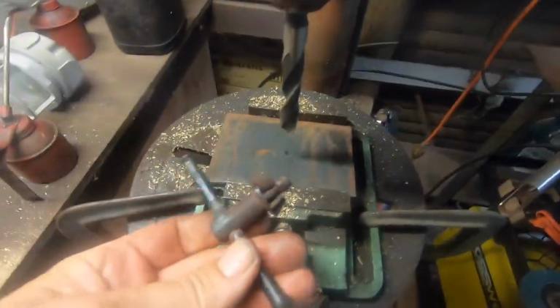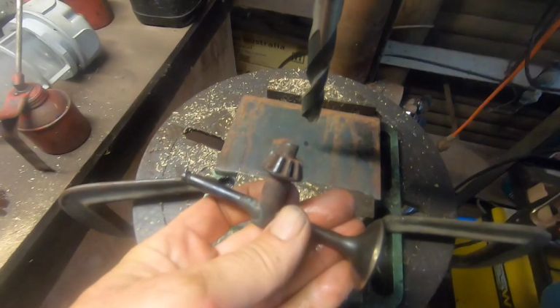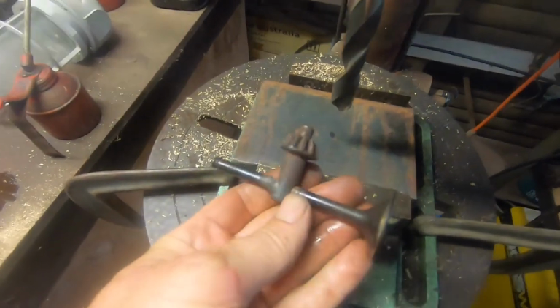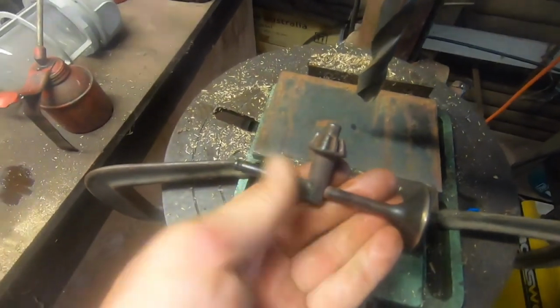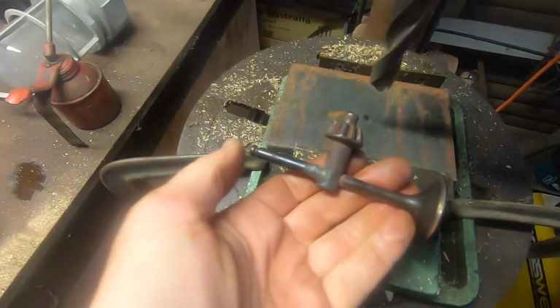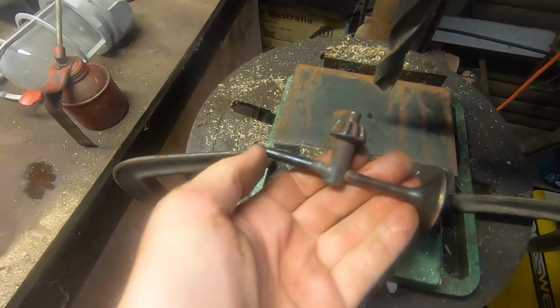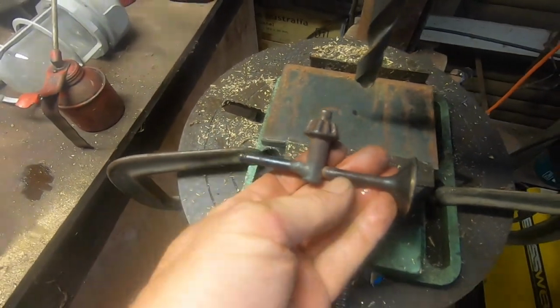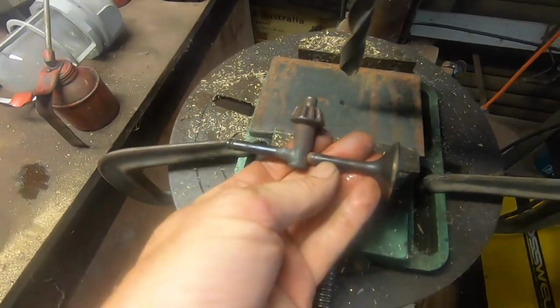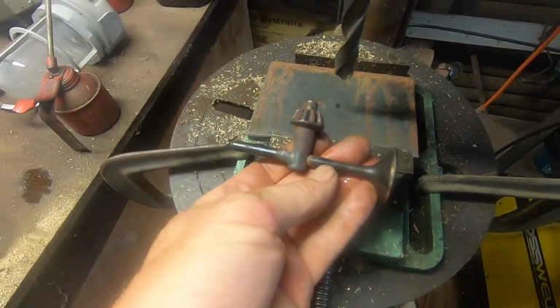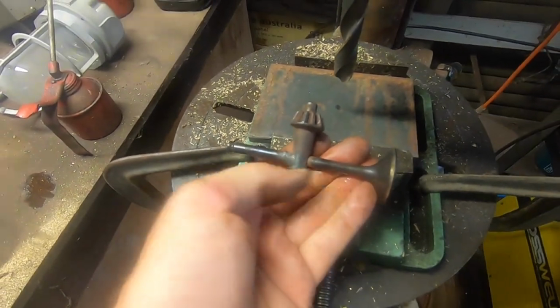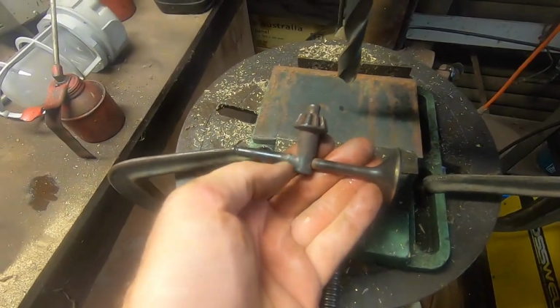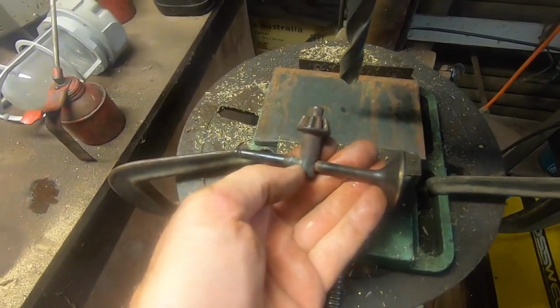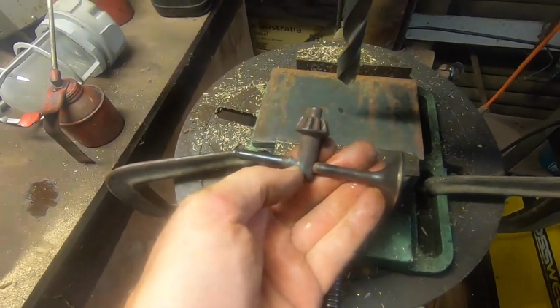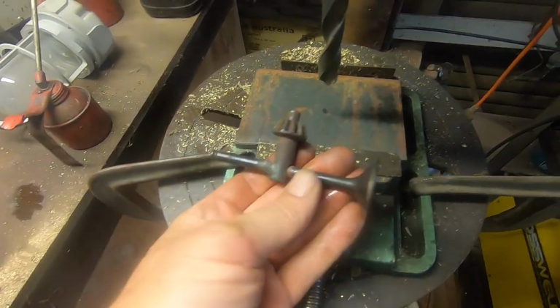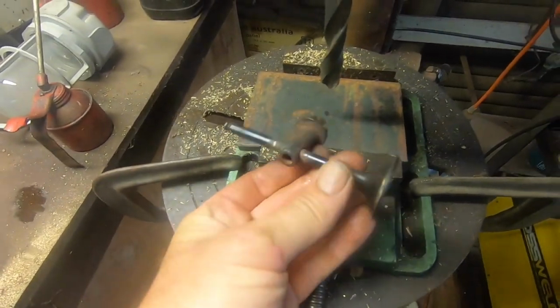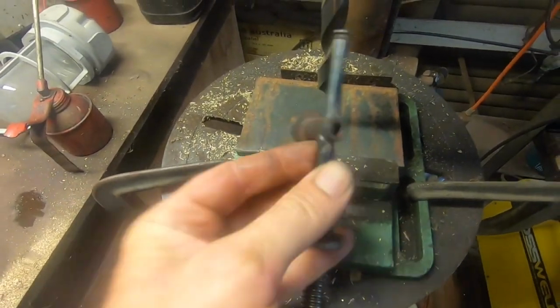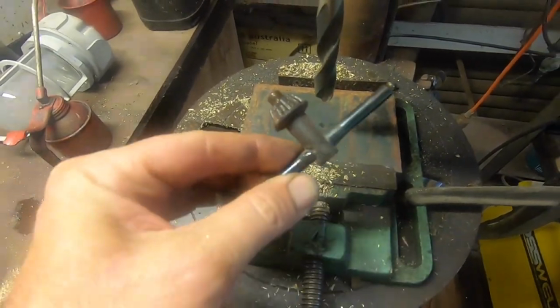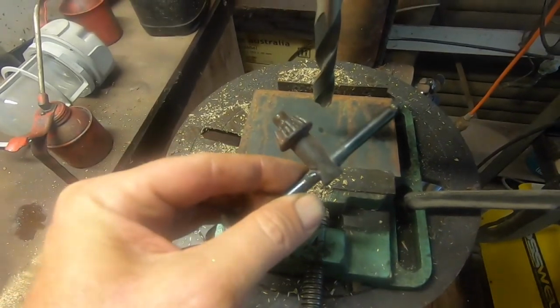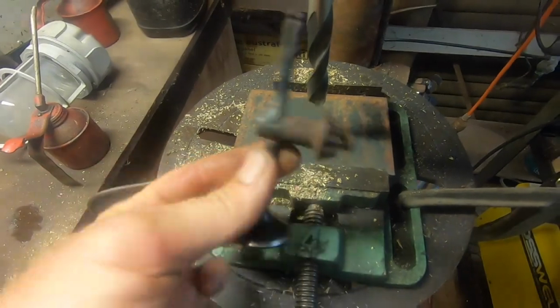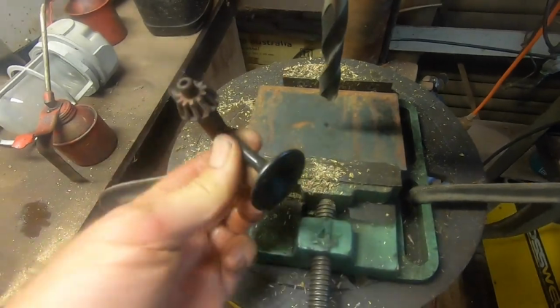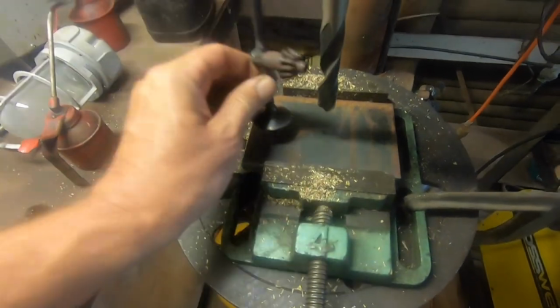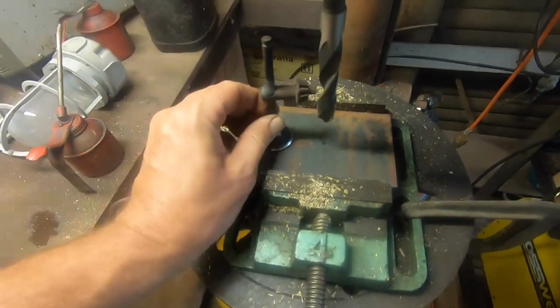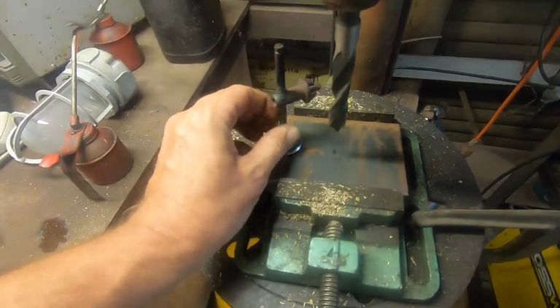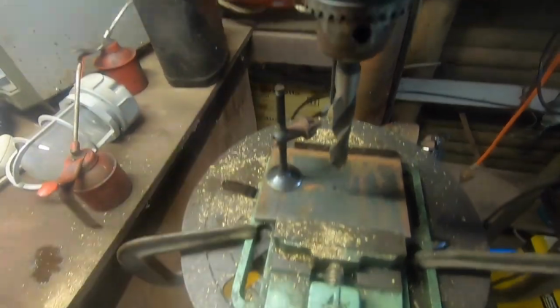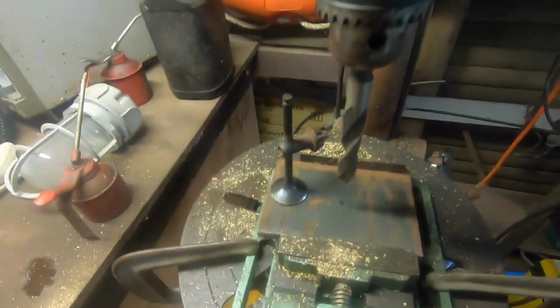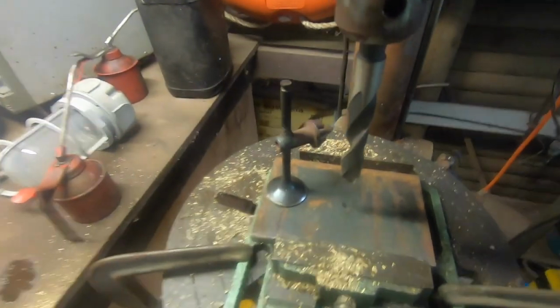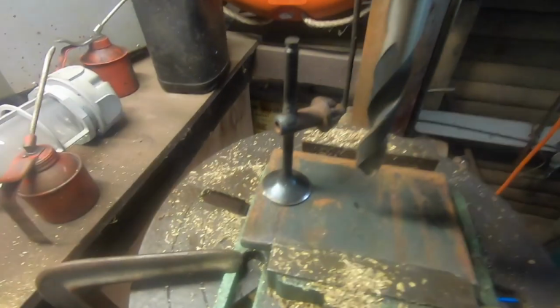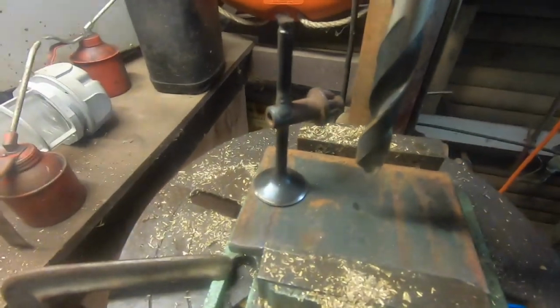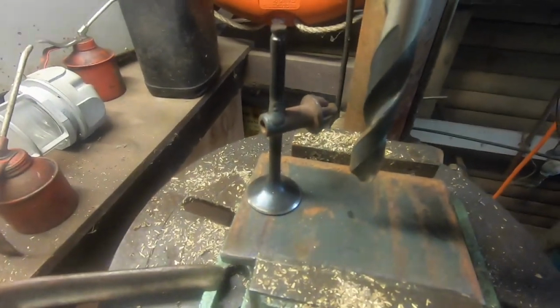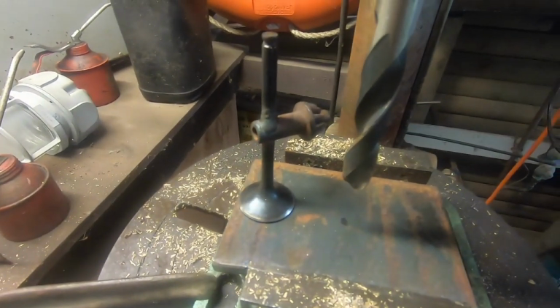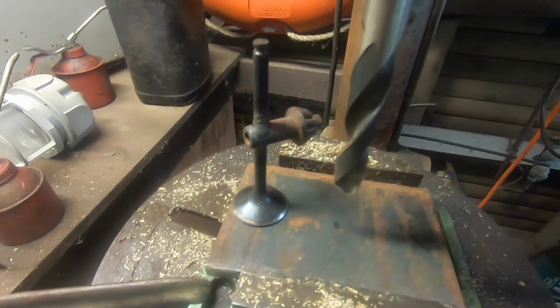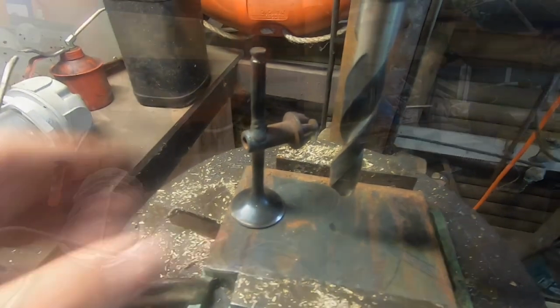The handle fell out of my drill press chuck, so I just tack welded an old valve in and now I can stand it up too. Pretty cool, hey?